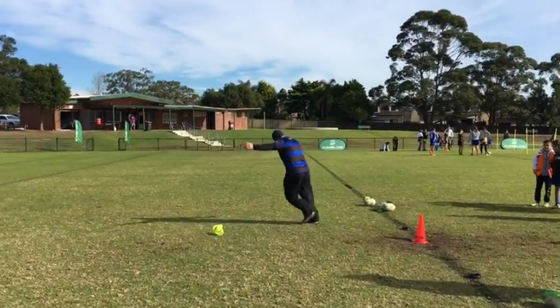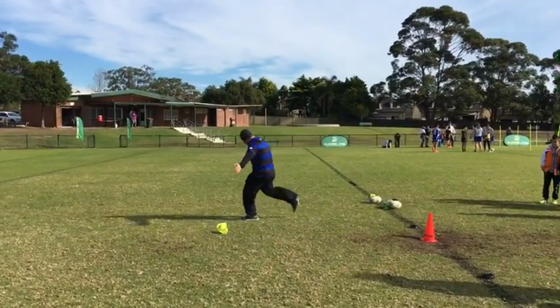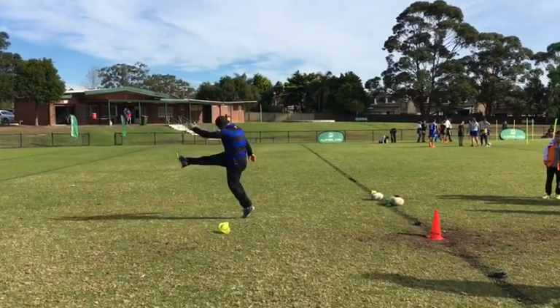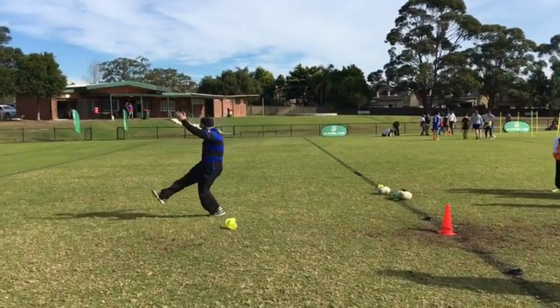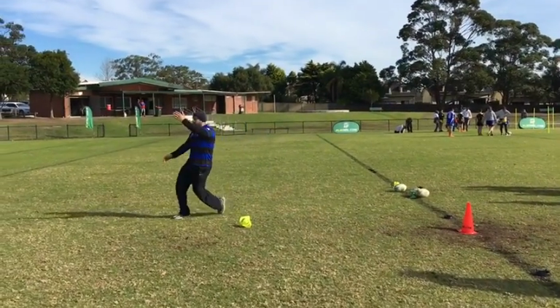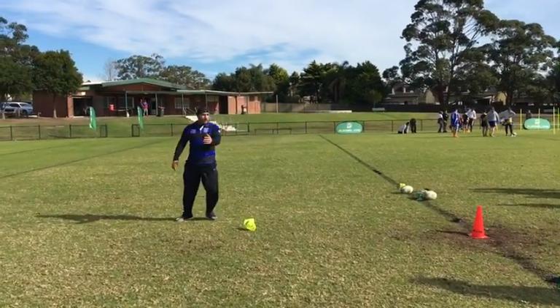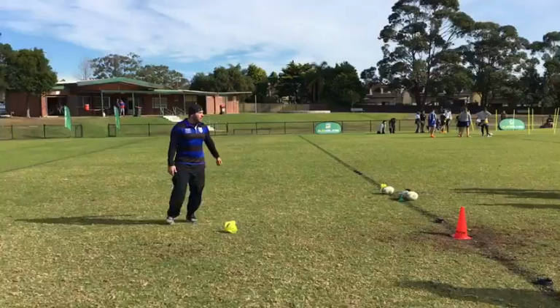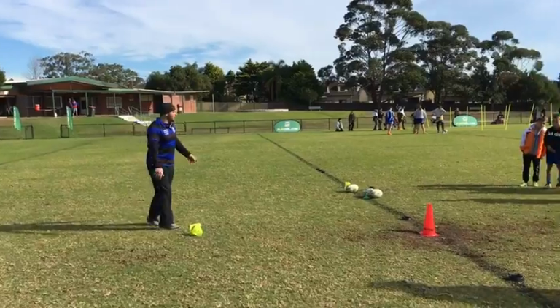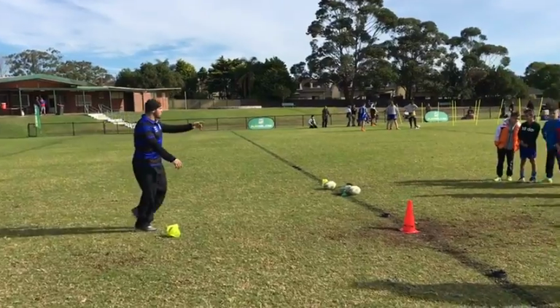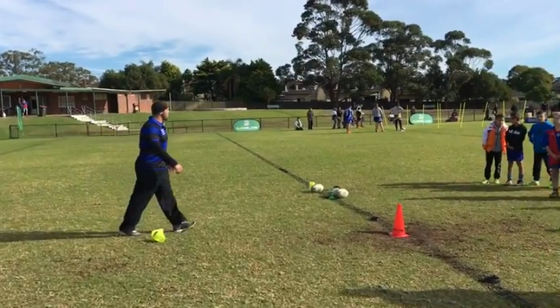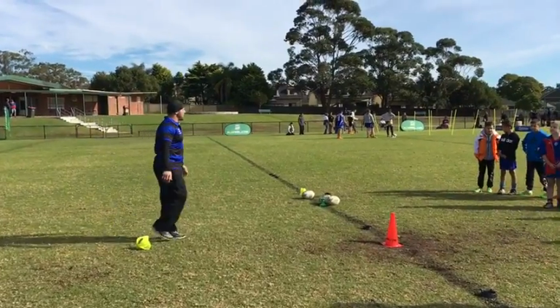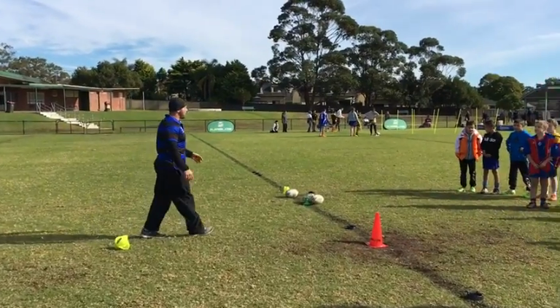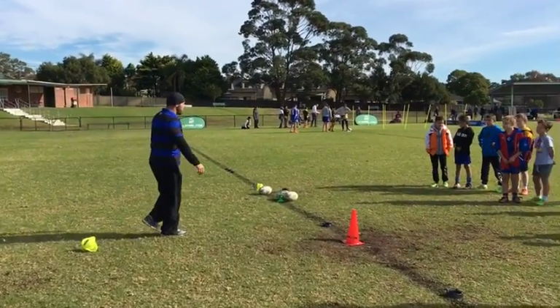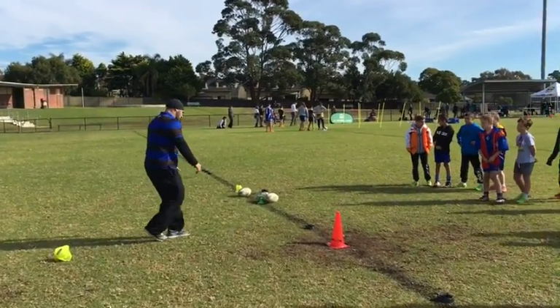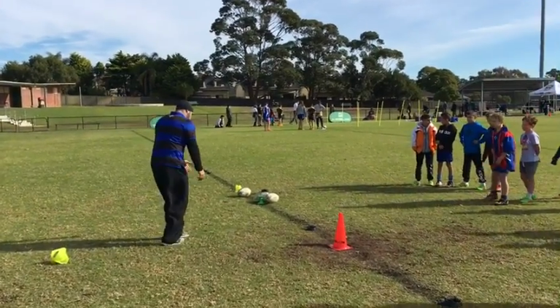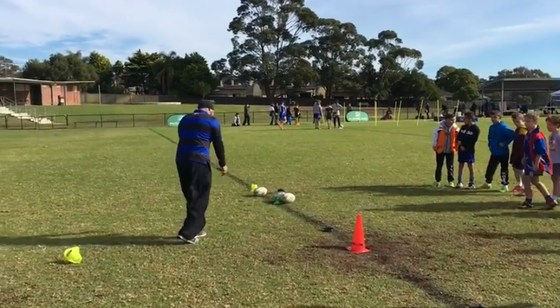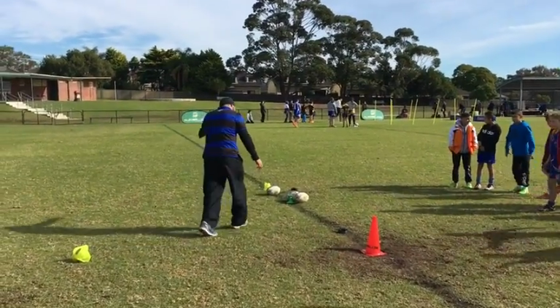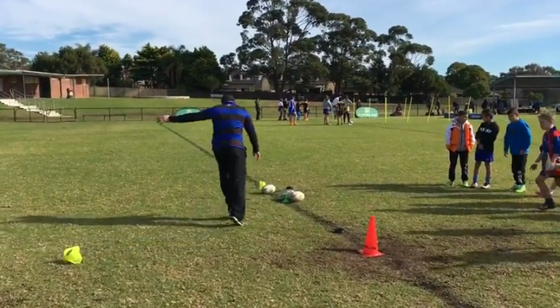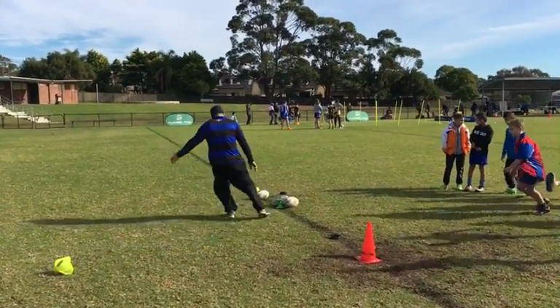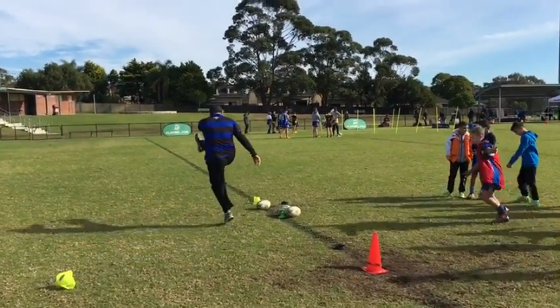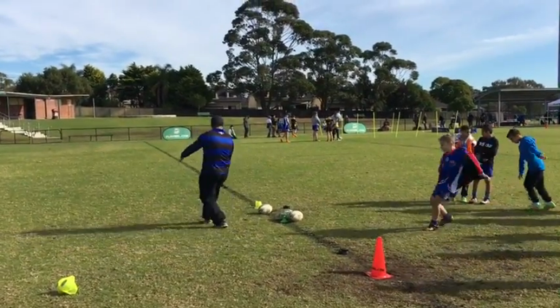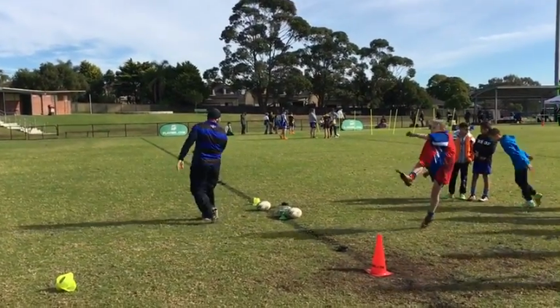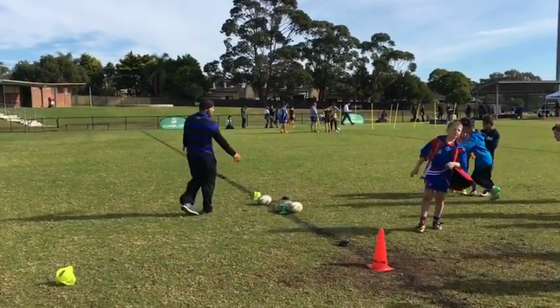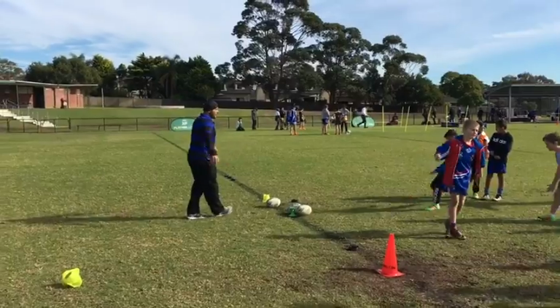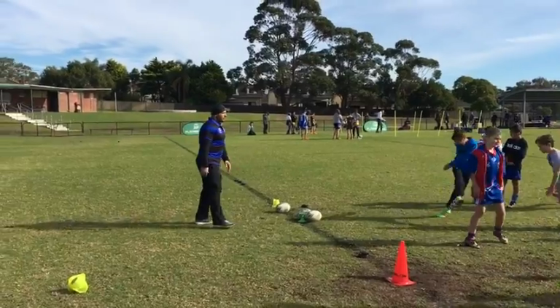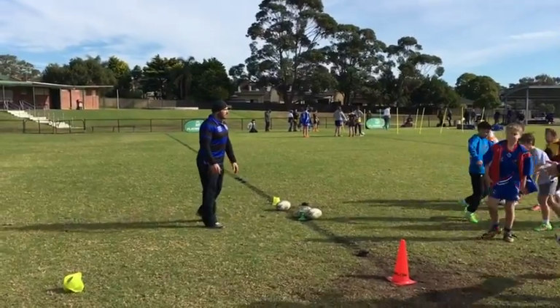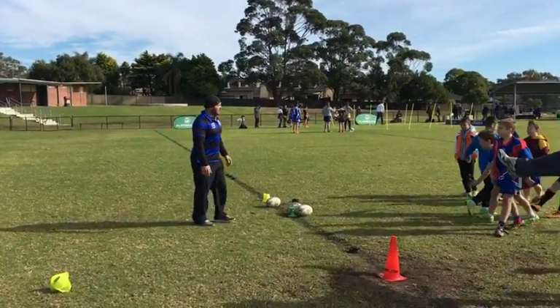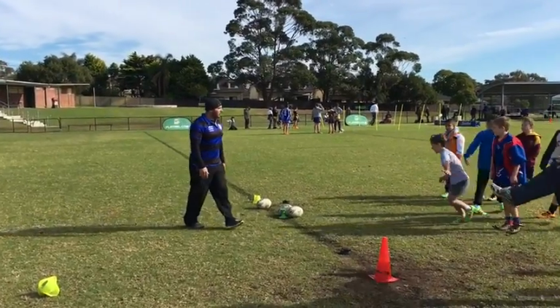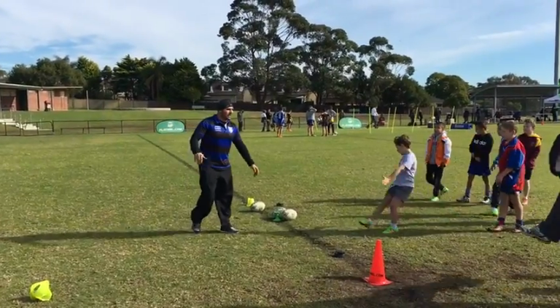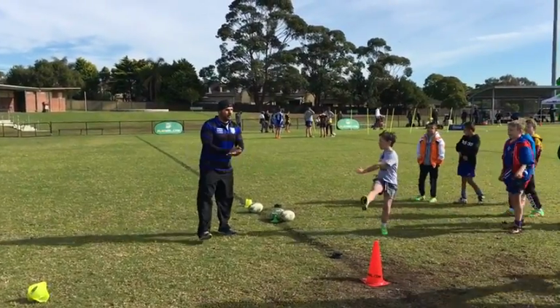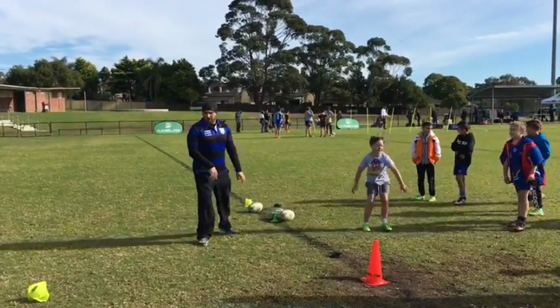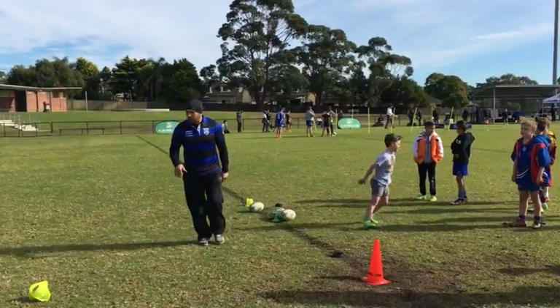Pull through and follow back. Everybody try without a ball. Just look down at the ball. Use your whole body — your body gets the ball. That's it. Excellent. Alright.